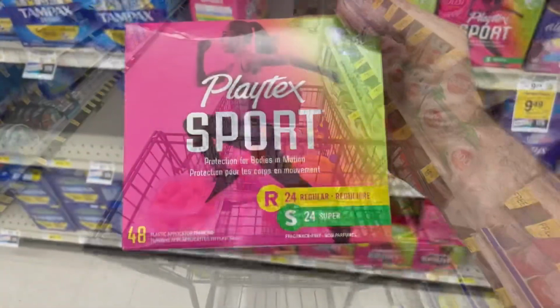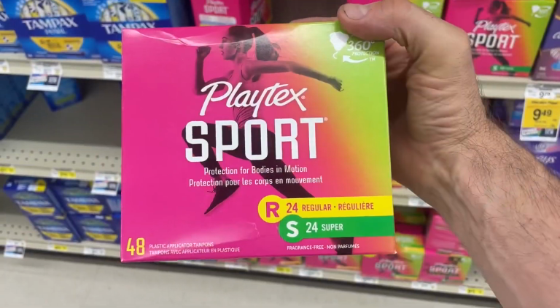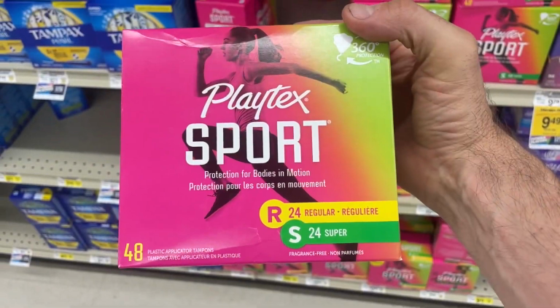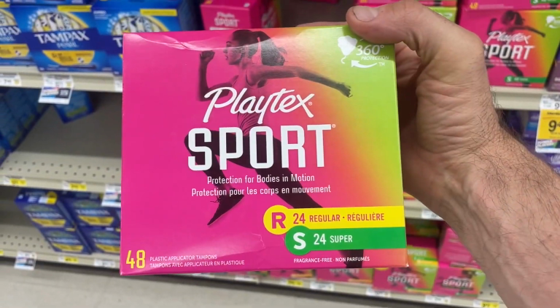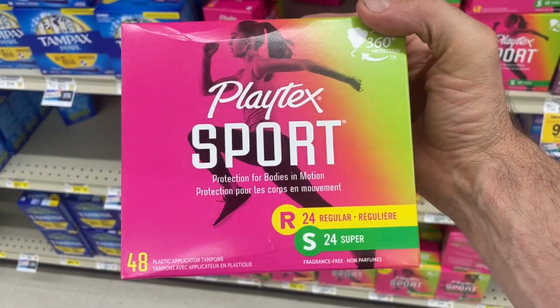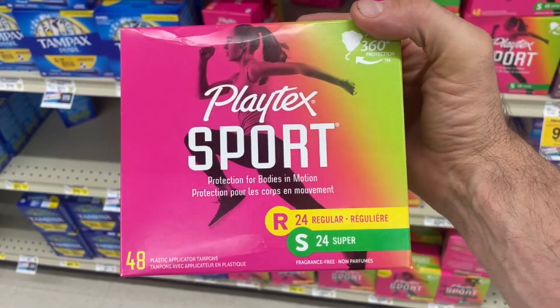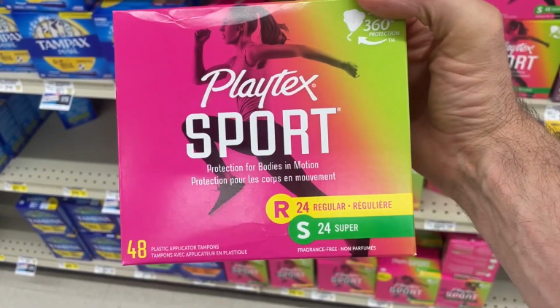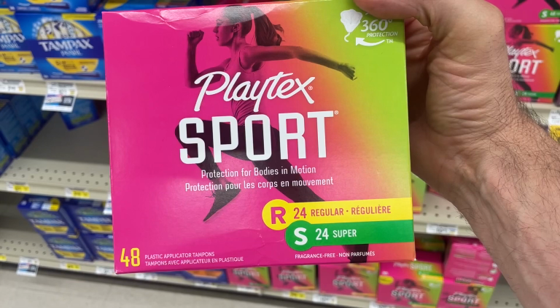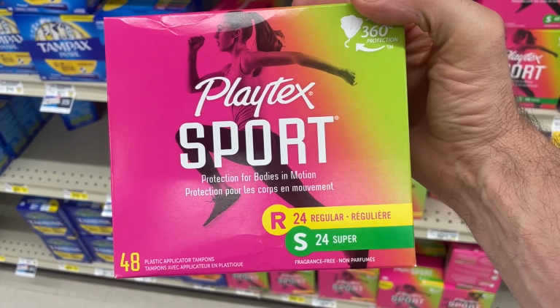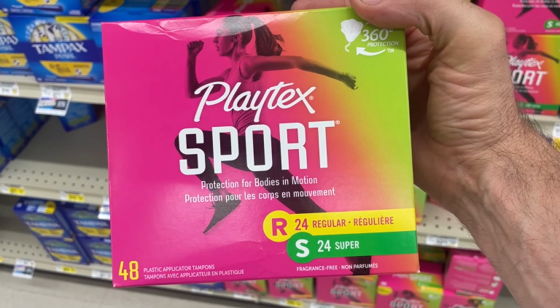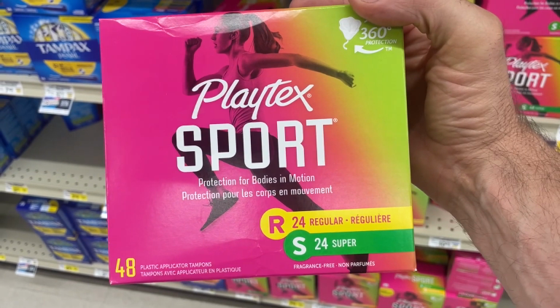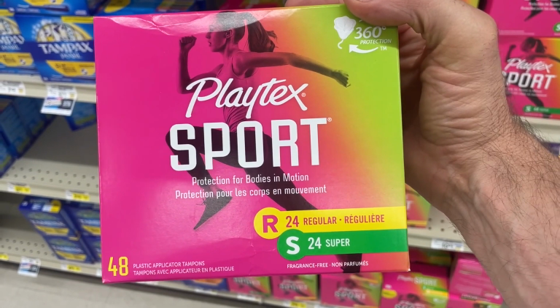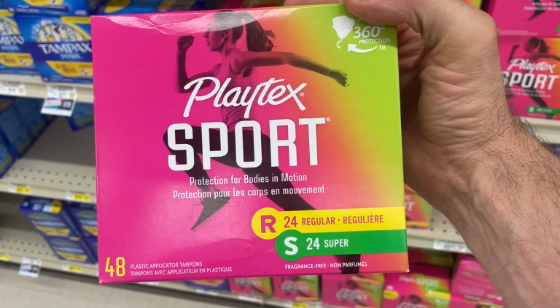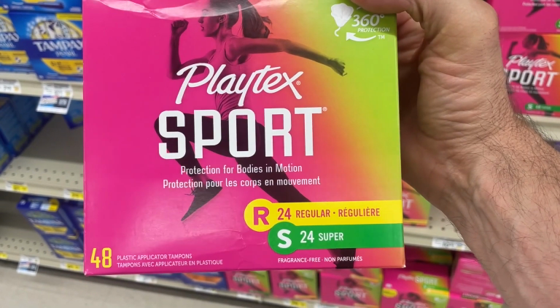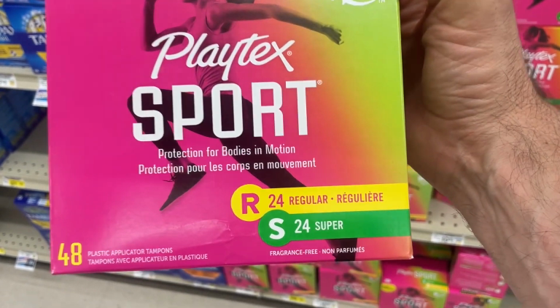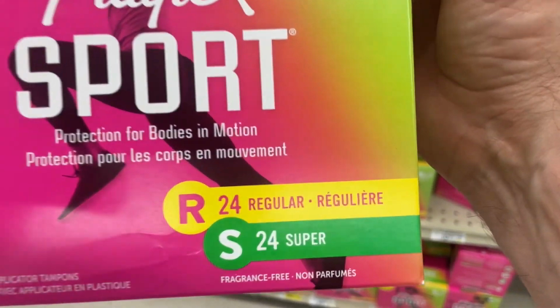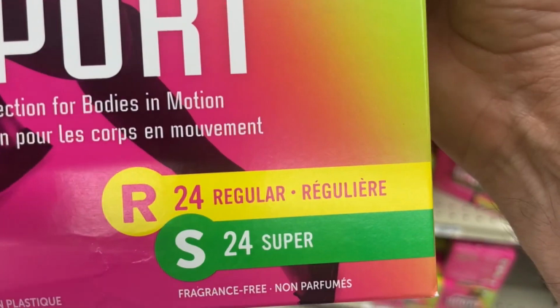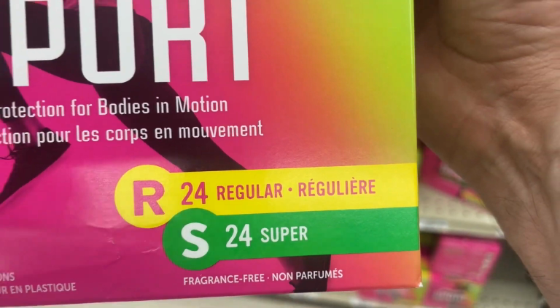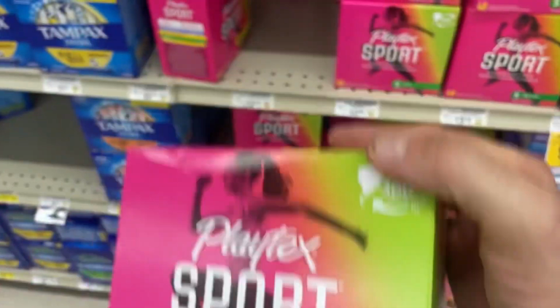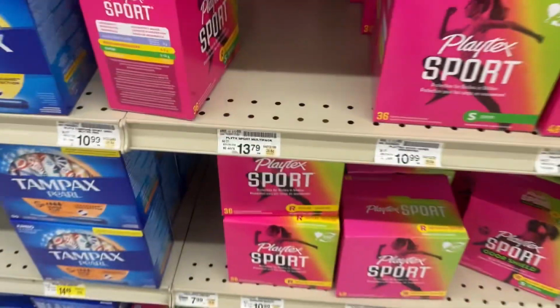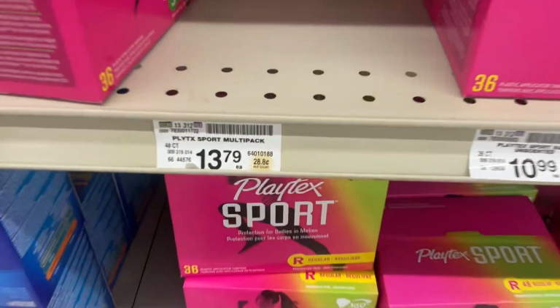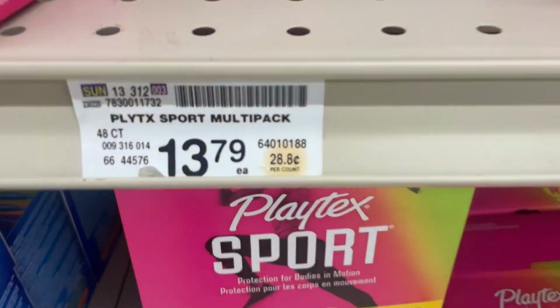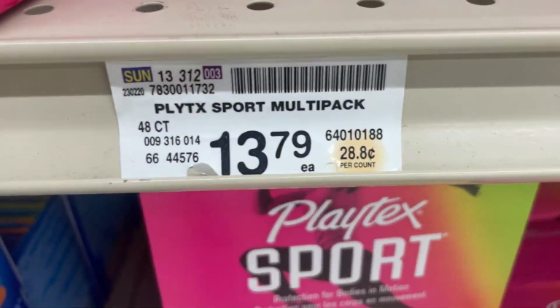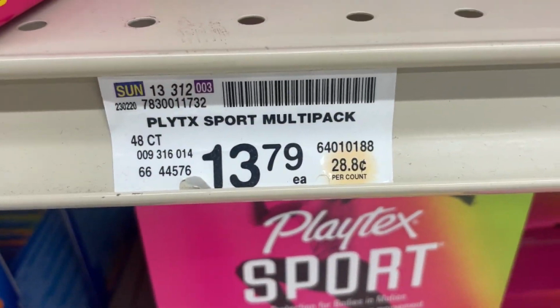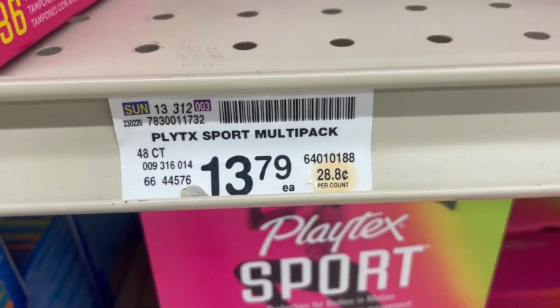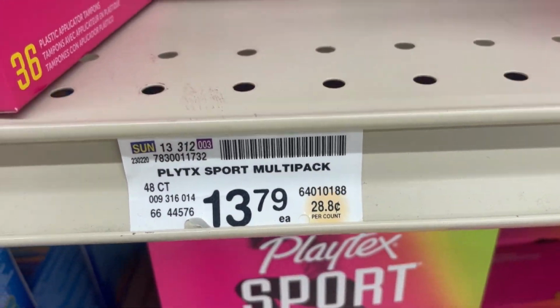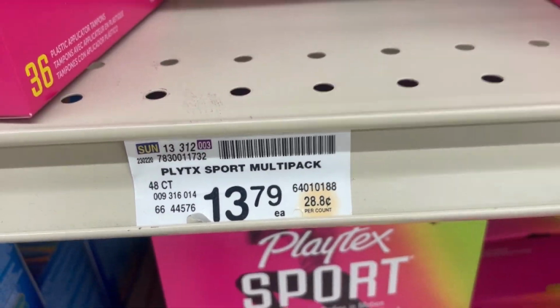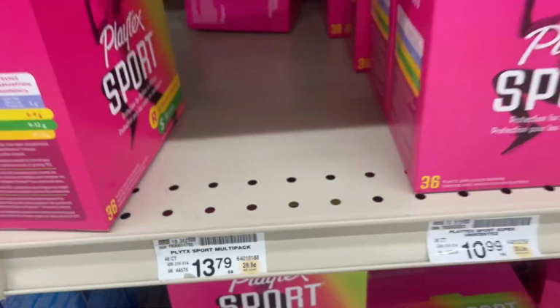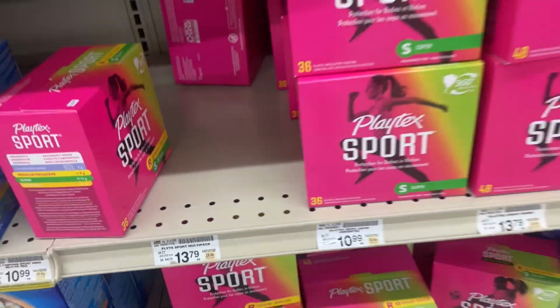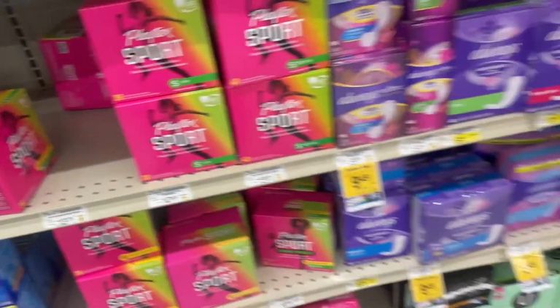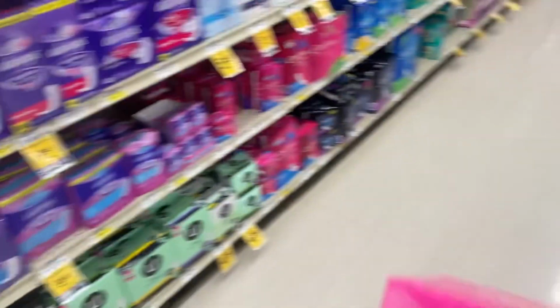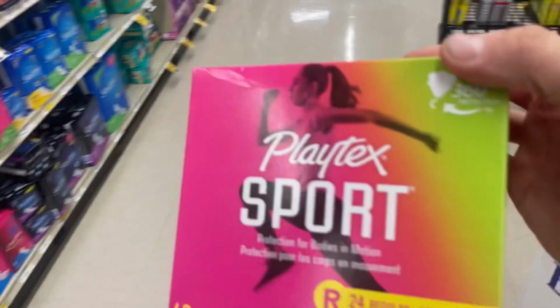Some feminine products here - Playtex Sports, 24 regular and 24 super. What do these go for? $13.79. Wow, okay.